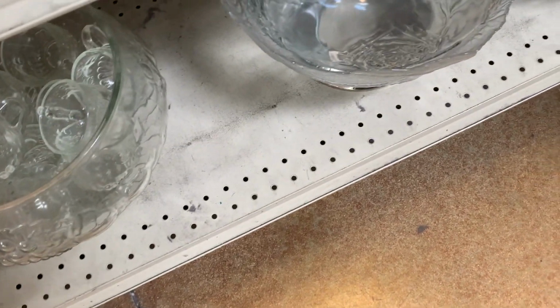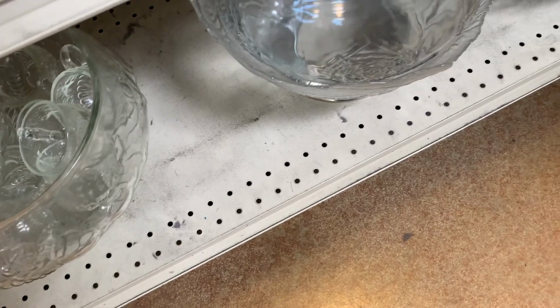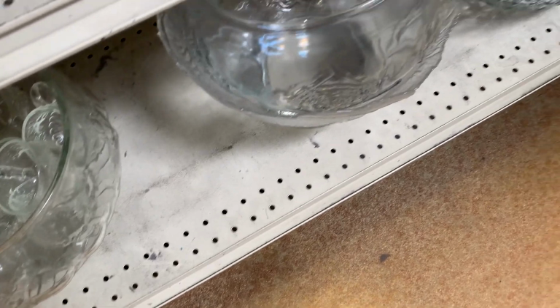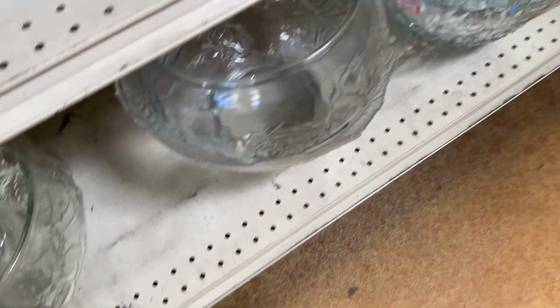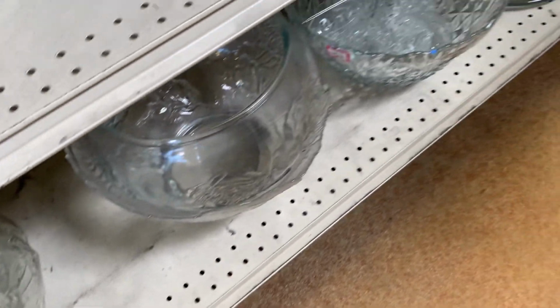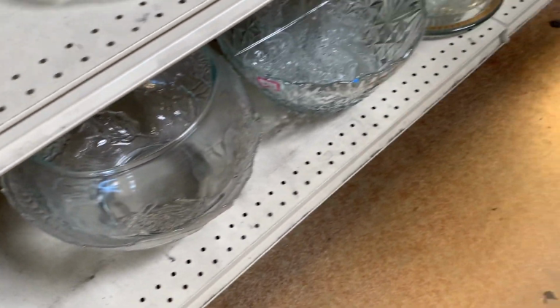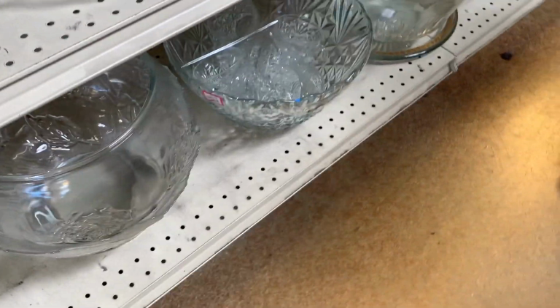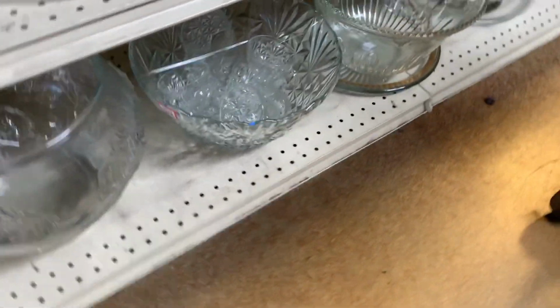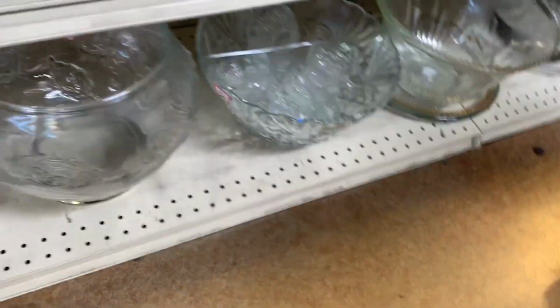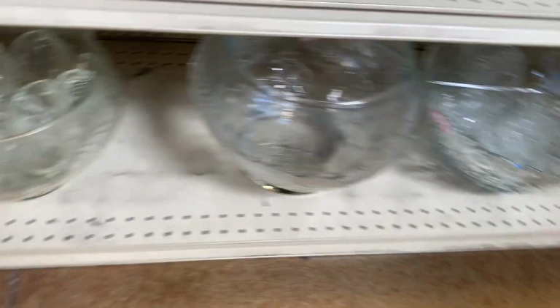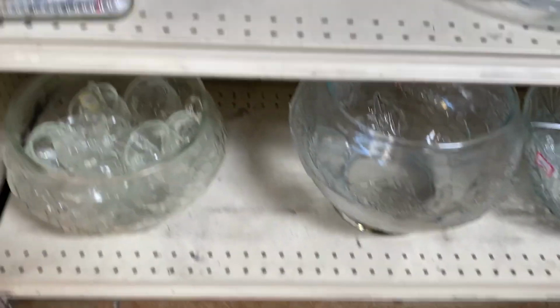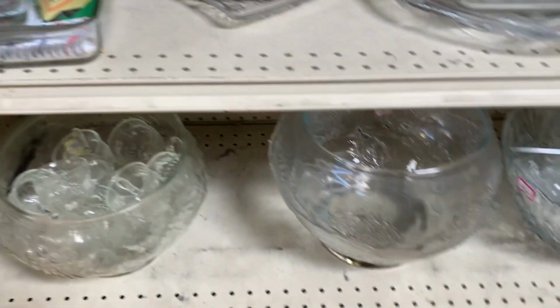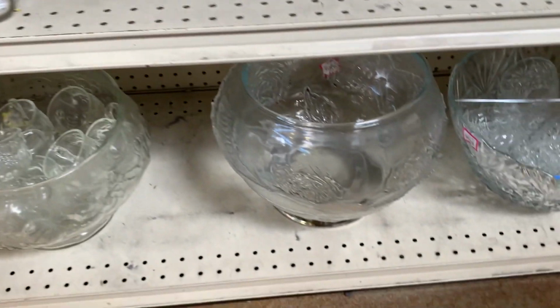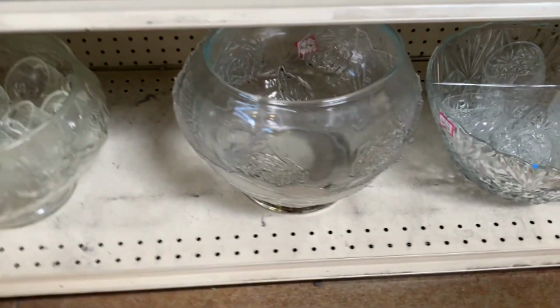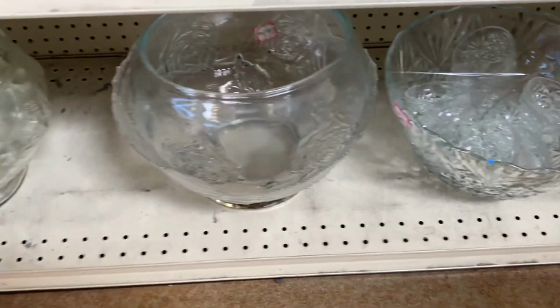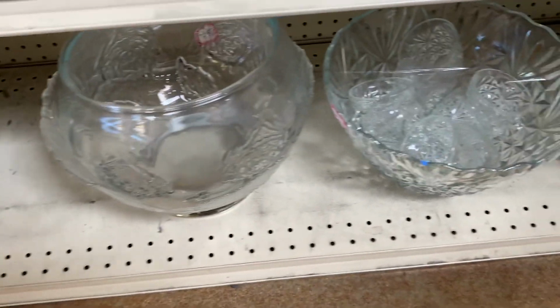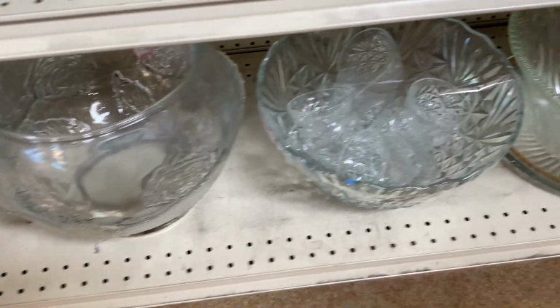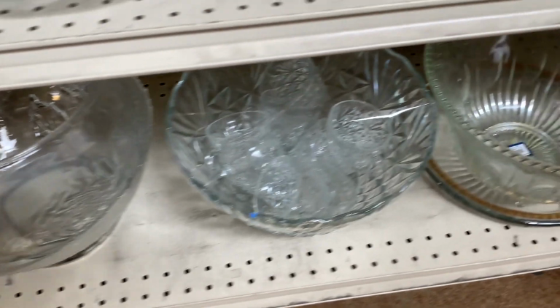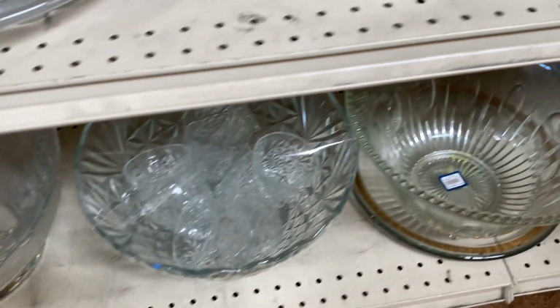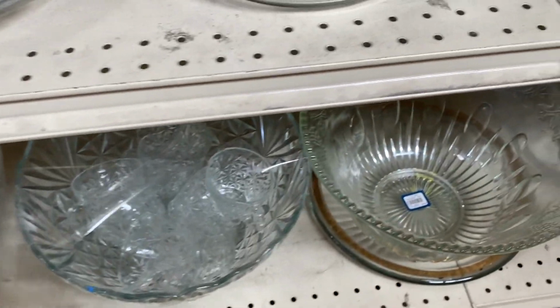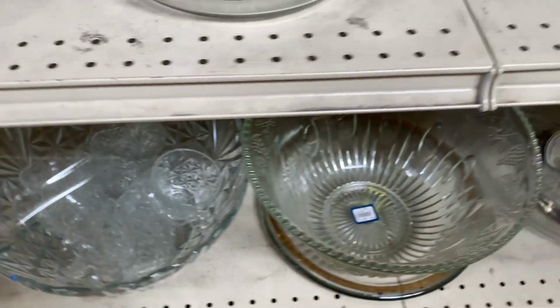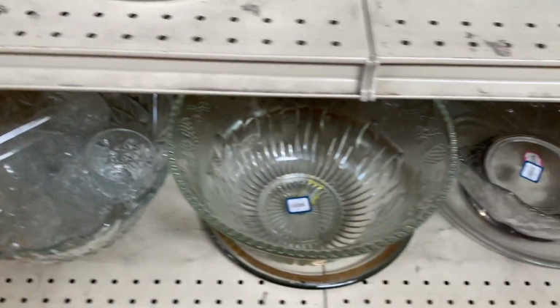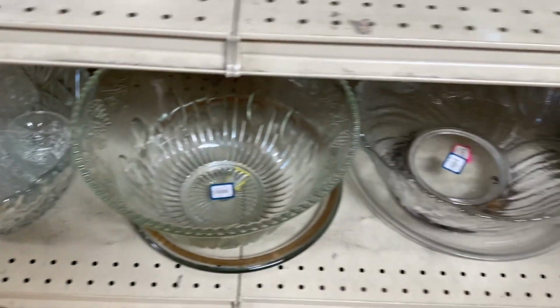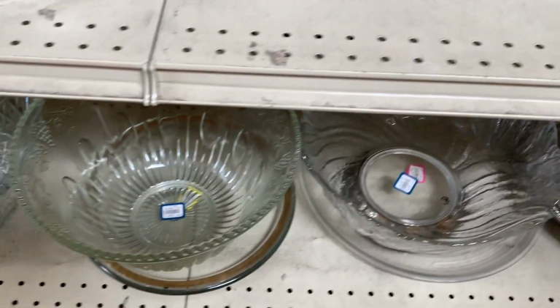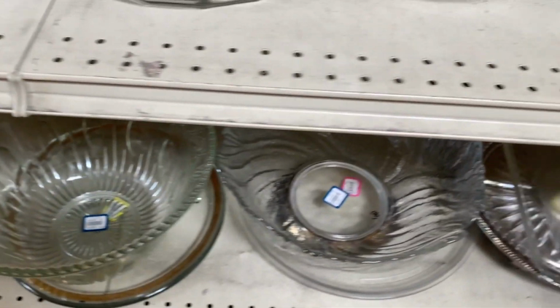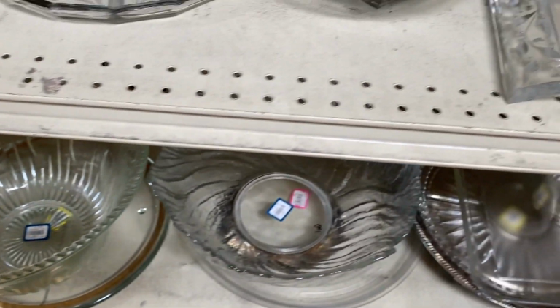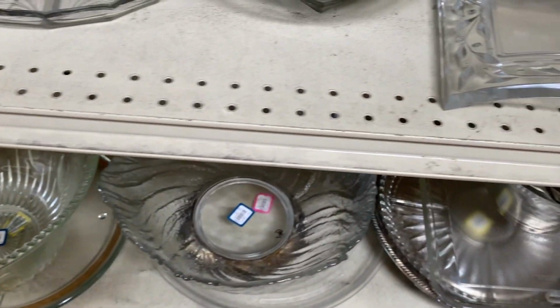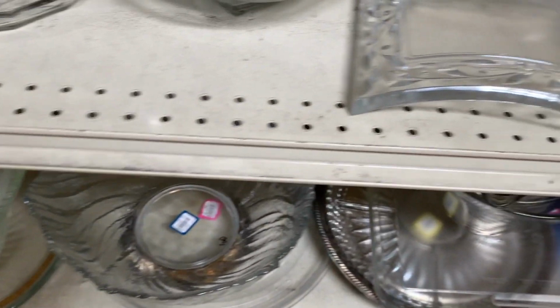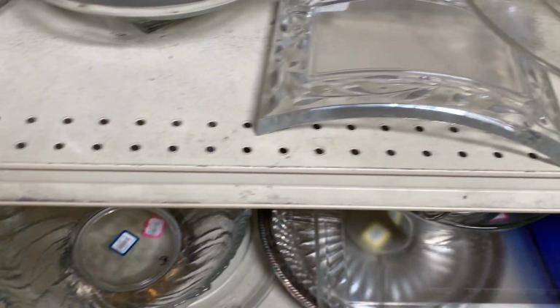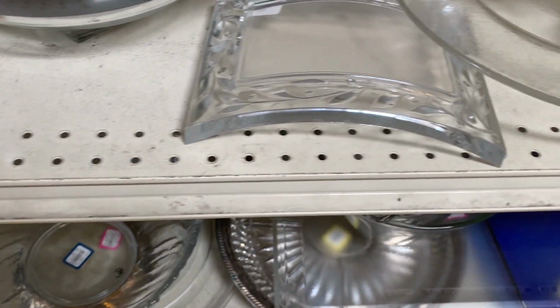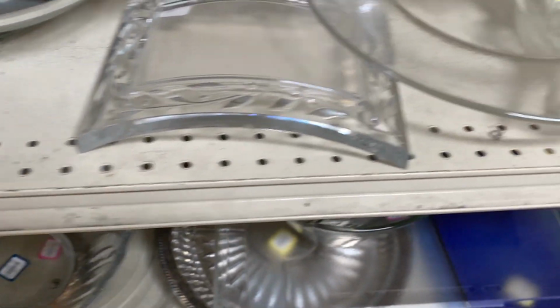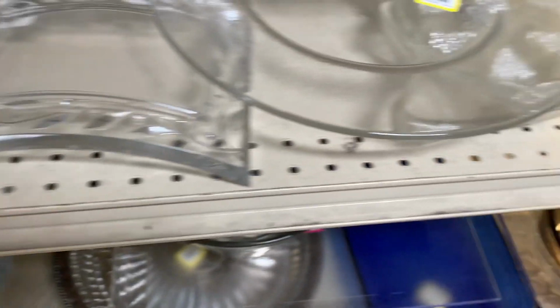There's always a wonderful selection of punch bowls with the cups. I think they sell them for $14.99 or so.